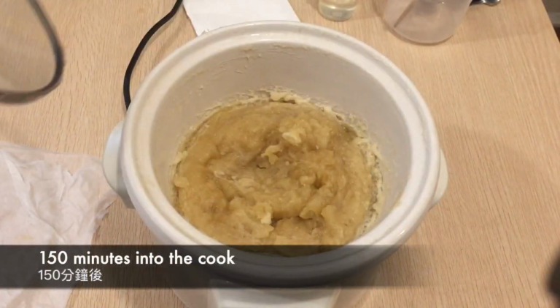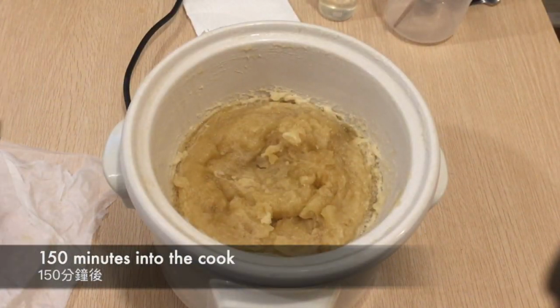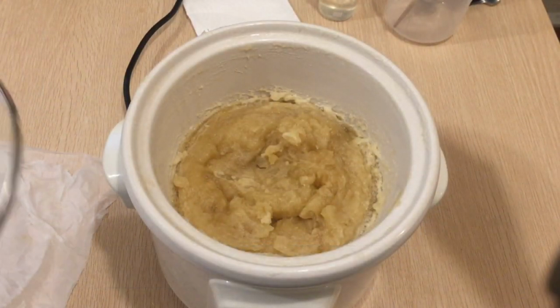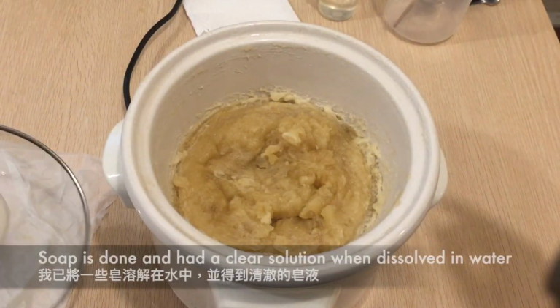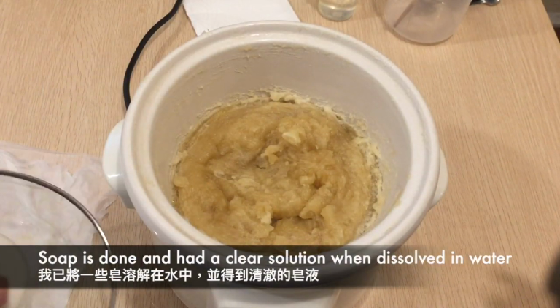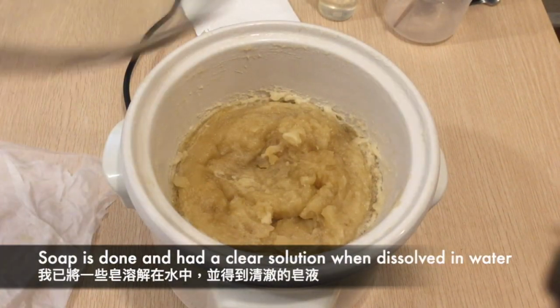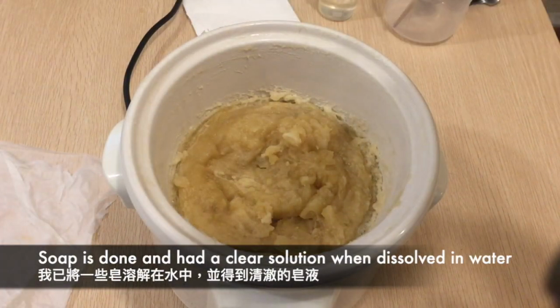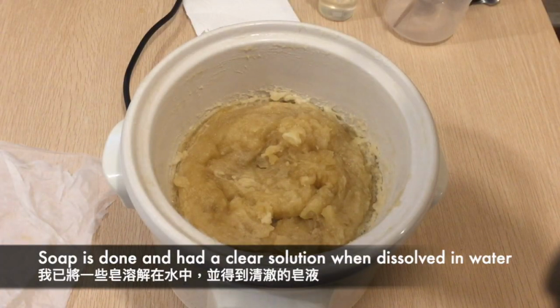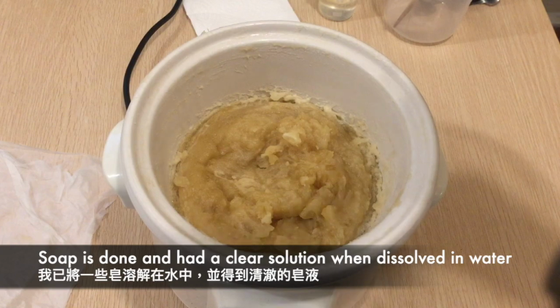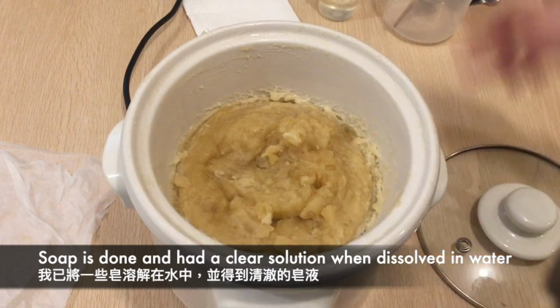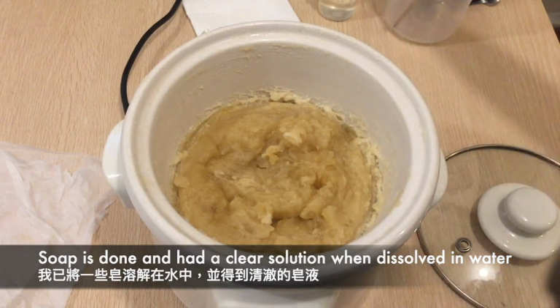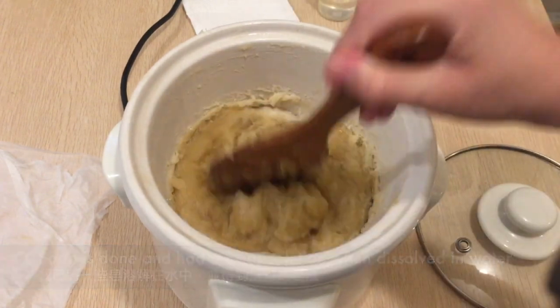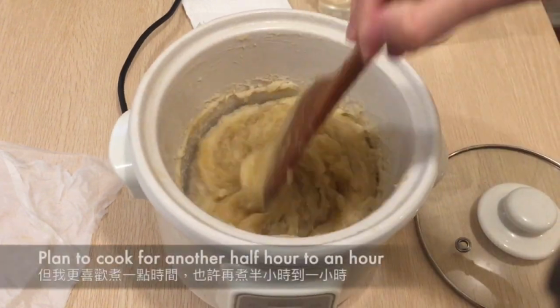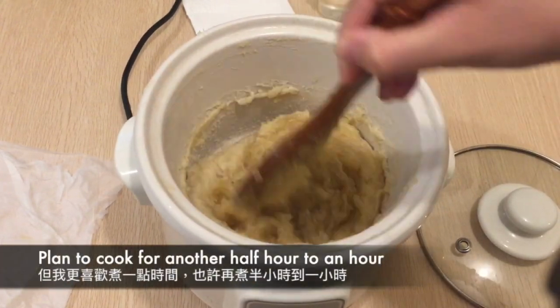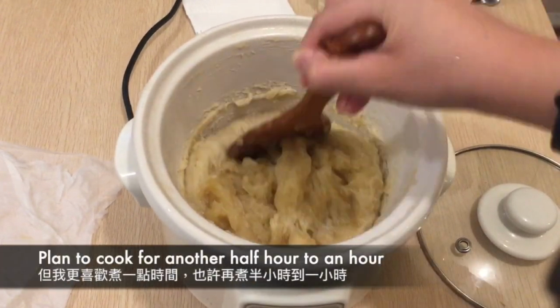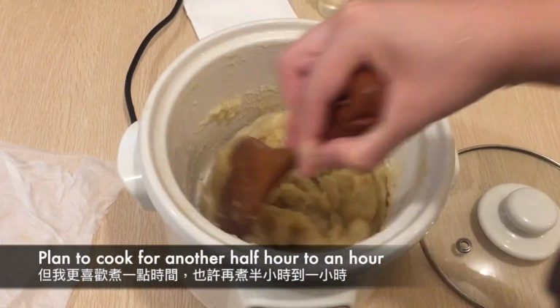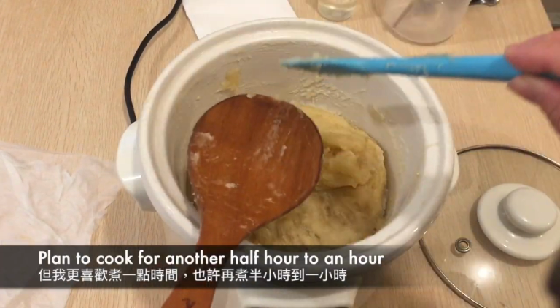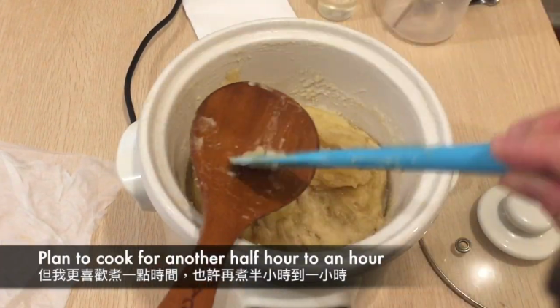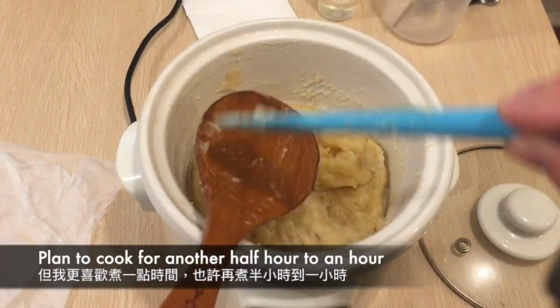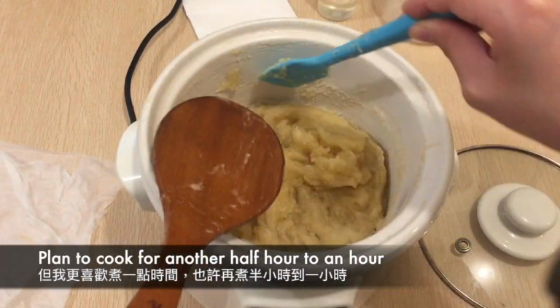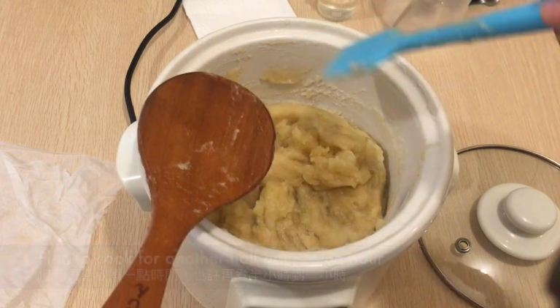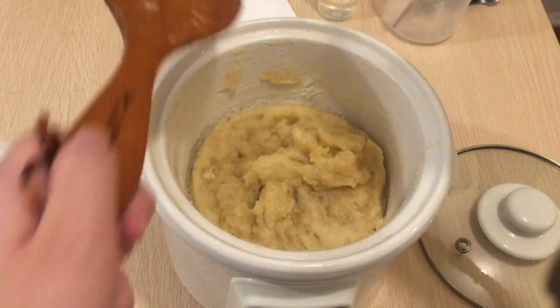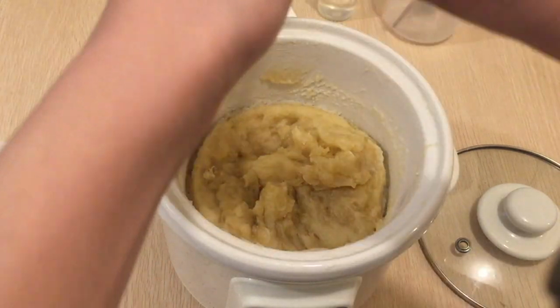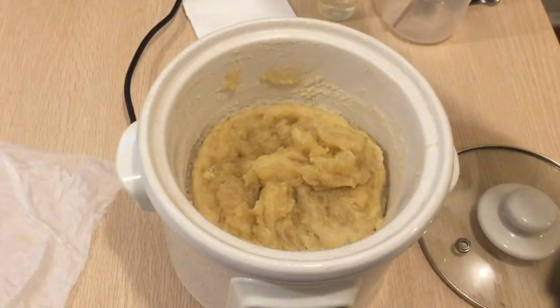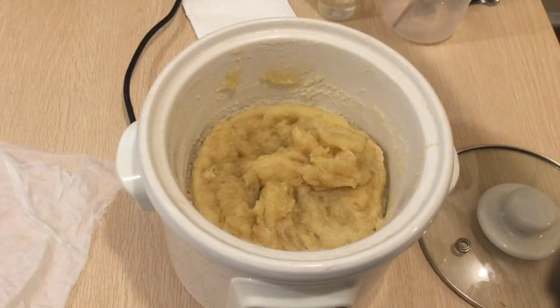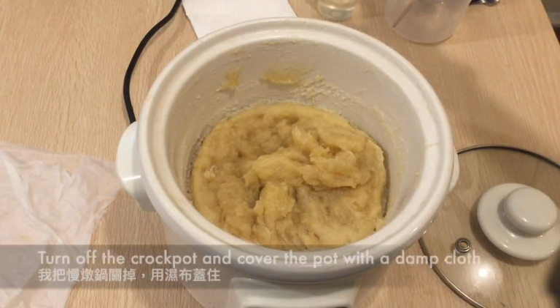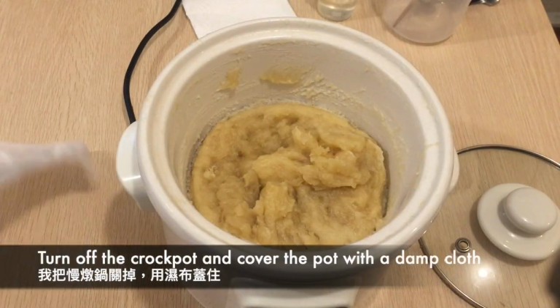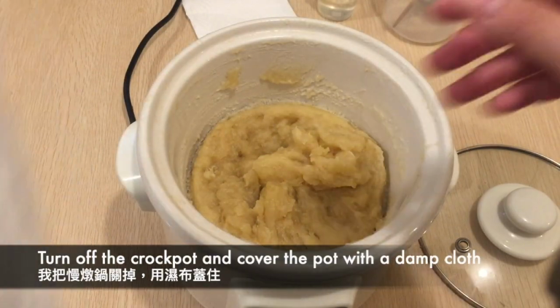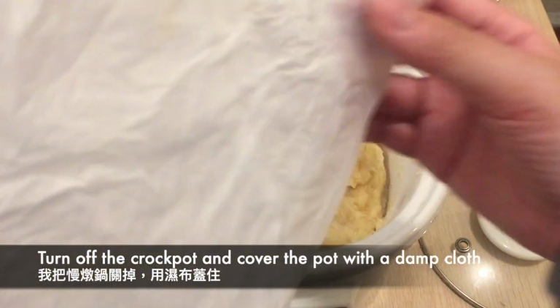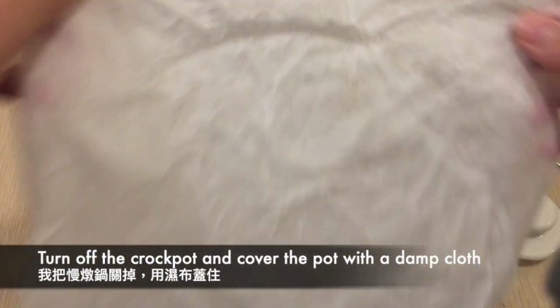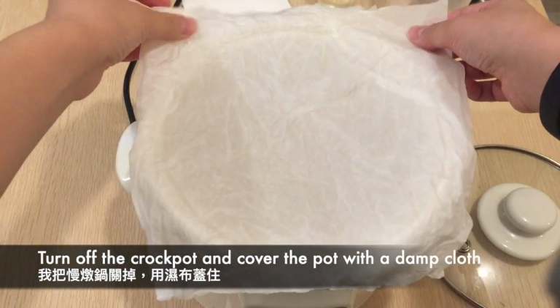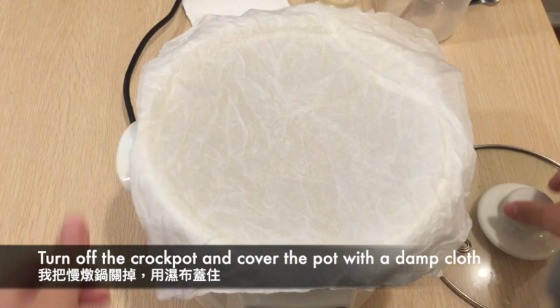After two and a half hours, the soap looks done and I dissolved some of the soap in water and got a clear solution. But I prefer to cook it for a bit longer, maybe another half an hour to an hour. Then that night I had dinner out so I turned the crockpot off and covered it with a damp cloth.